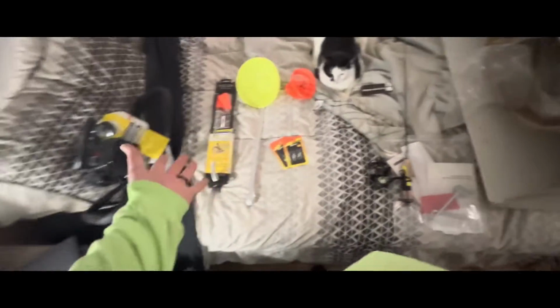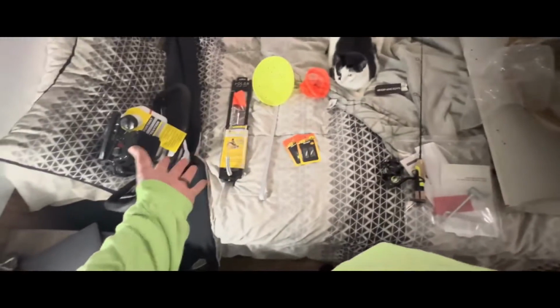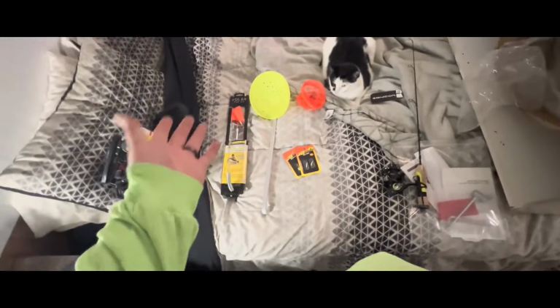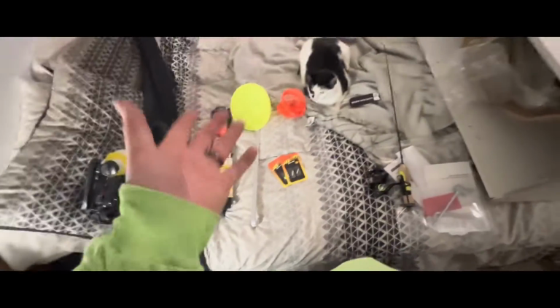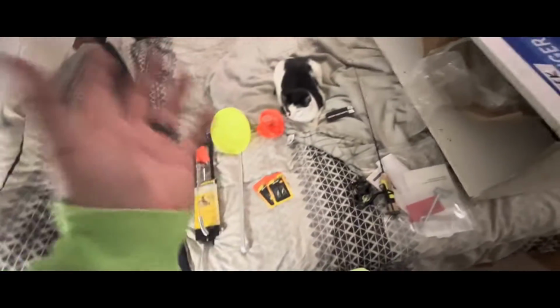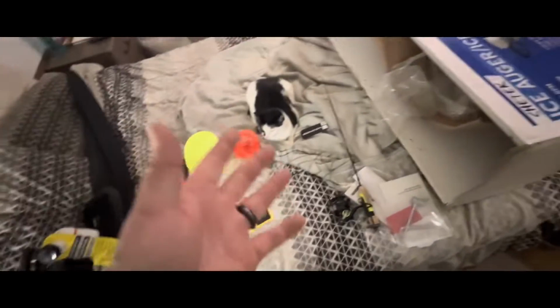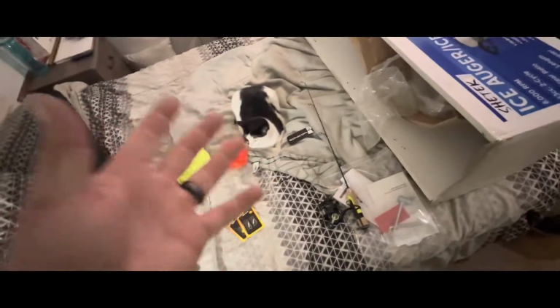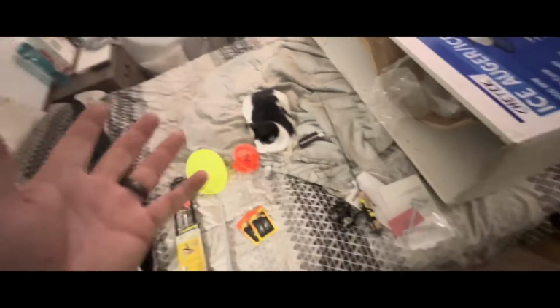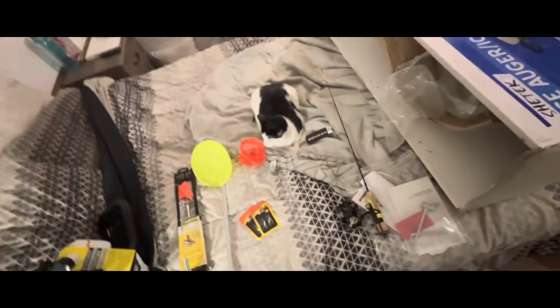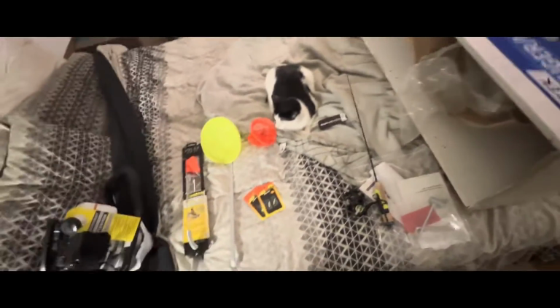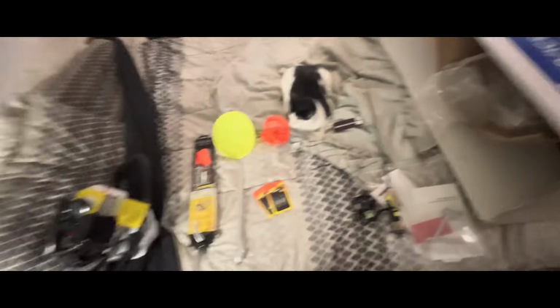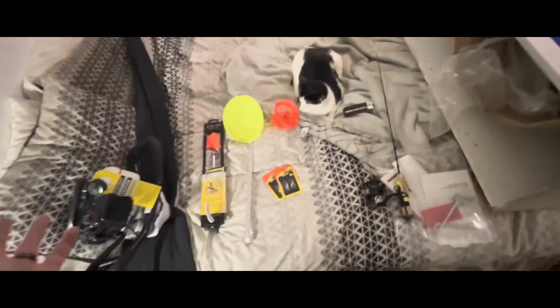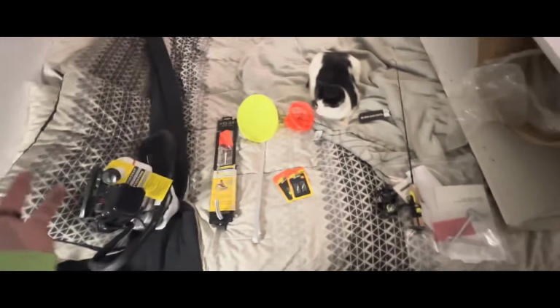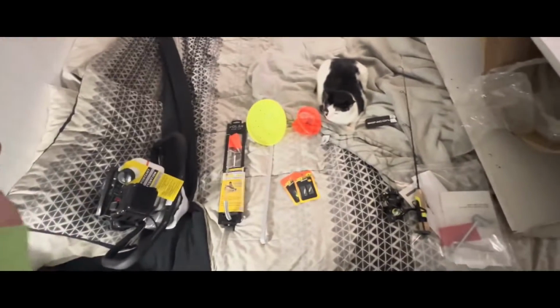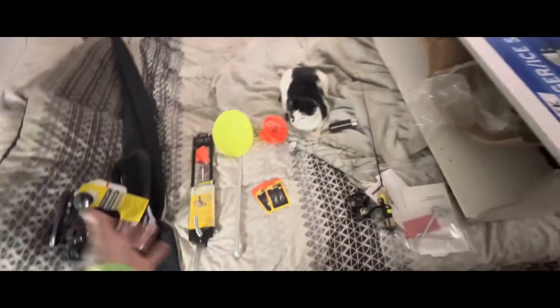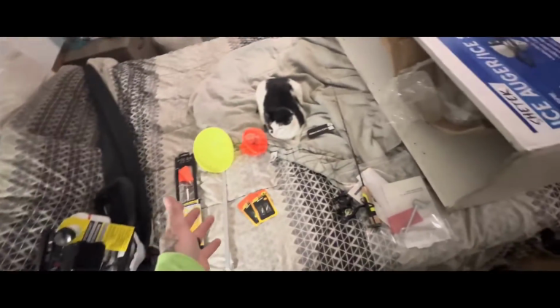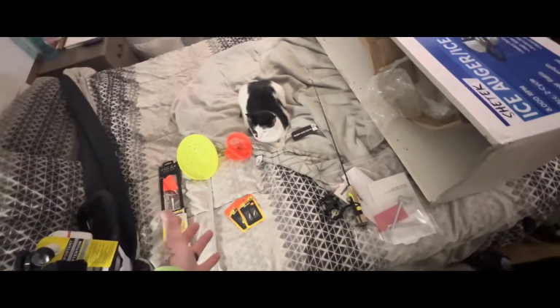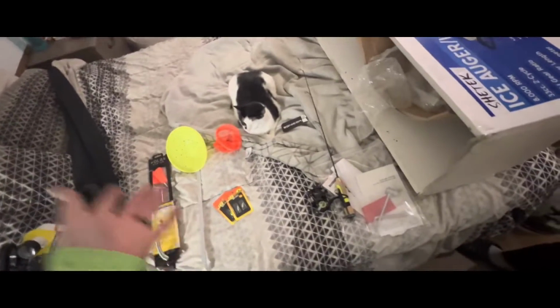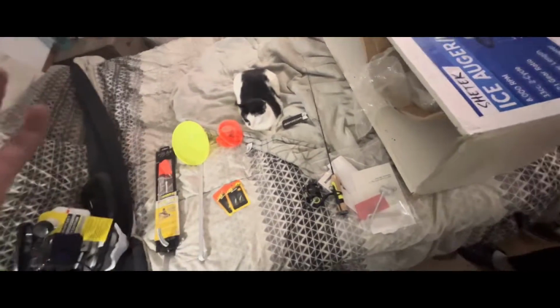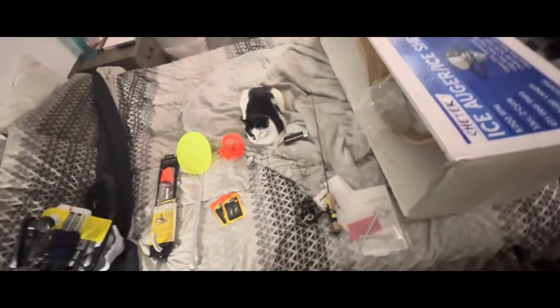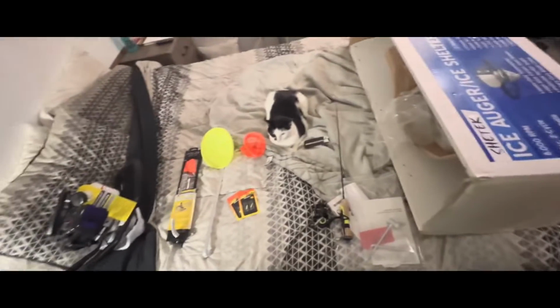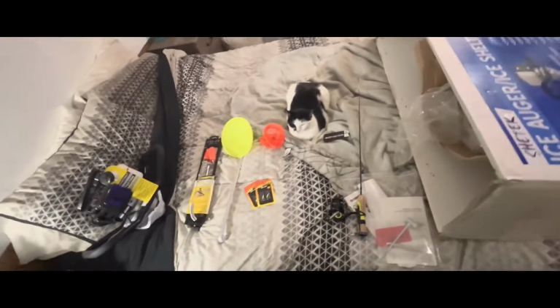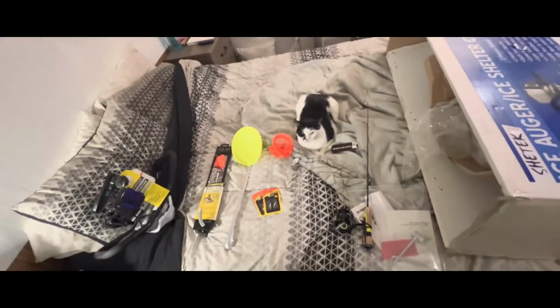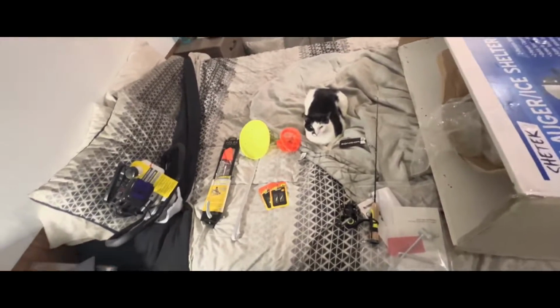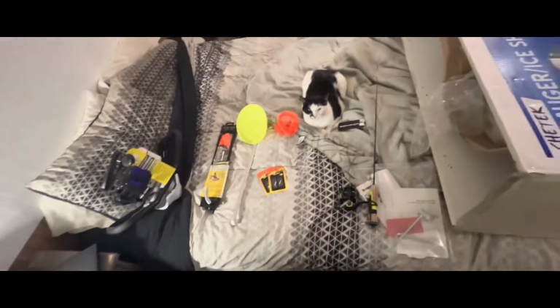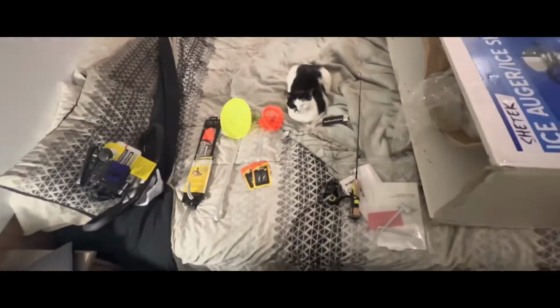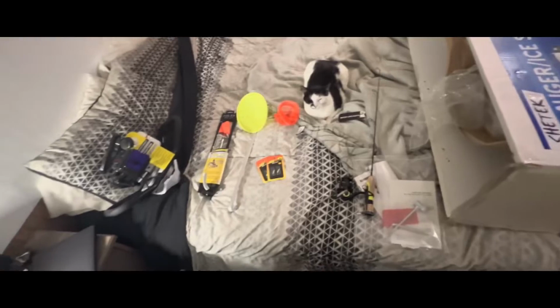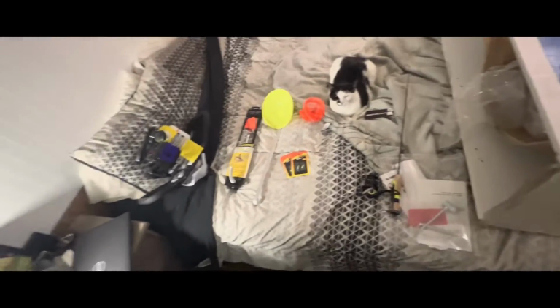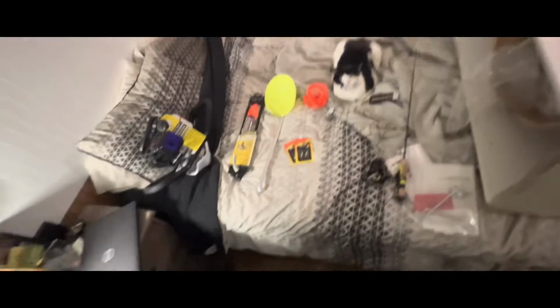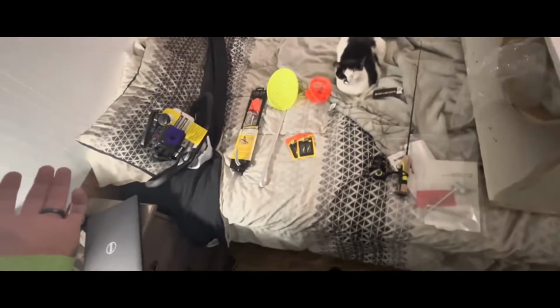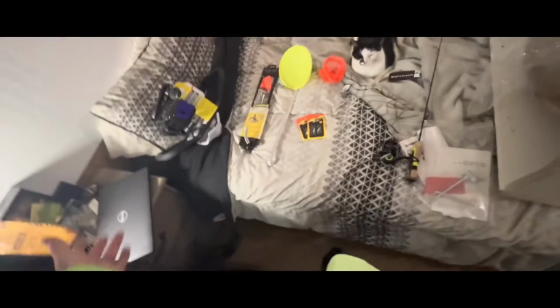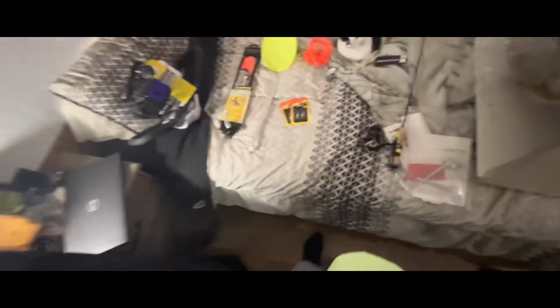For my birthday and Christmas, we ended up getting a couple things to kickstart off ice fishing, since the whole ordeal happened and I don't have none no more.